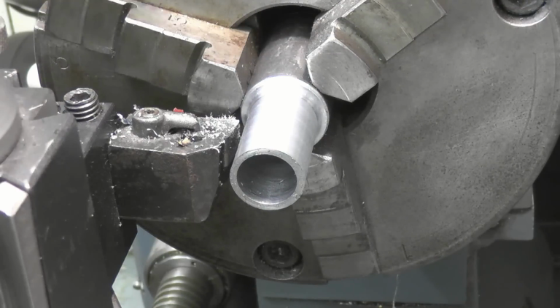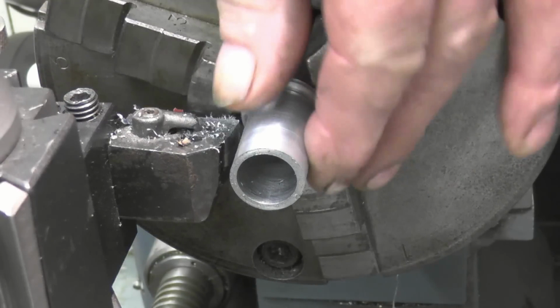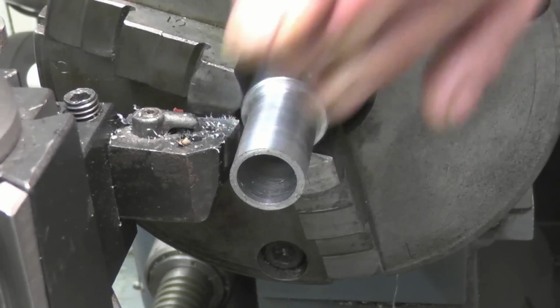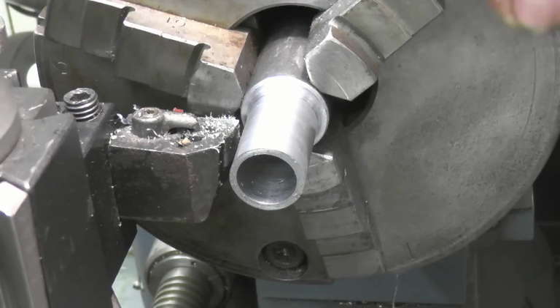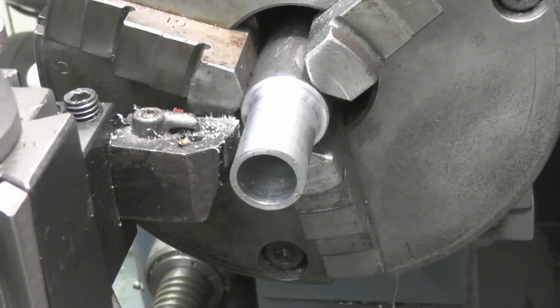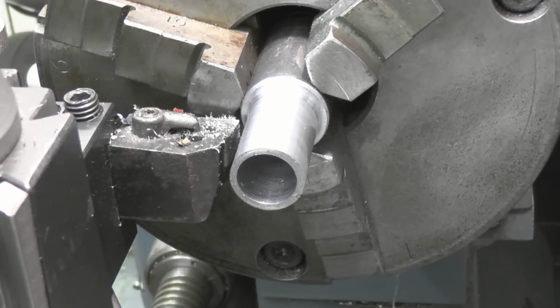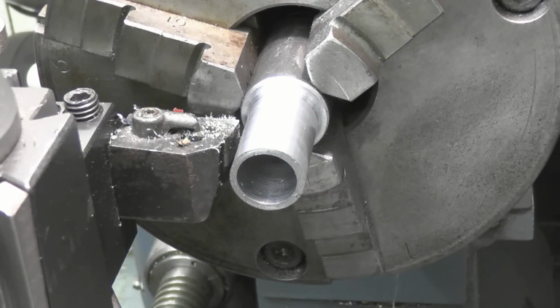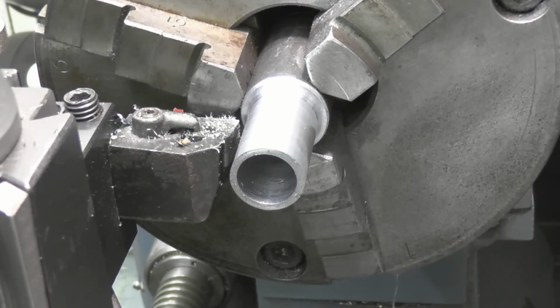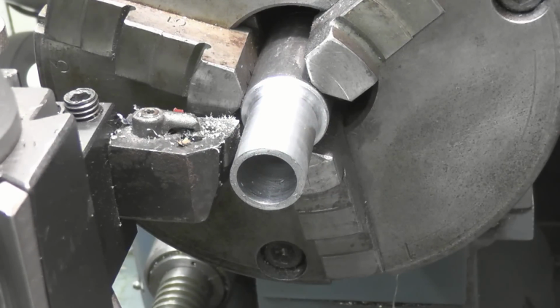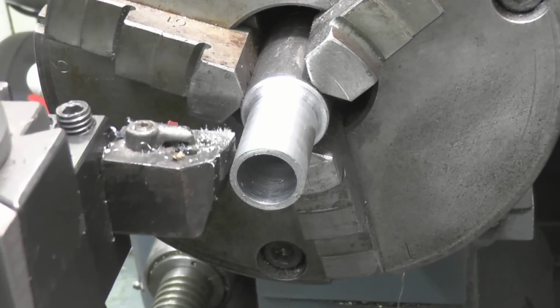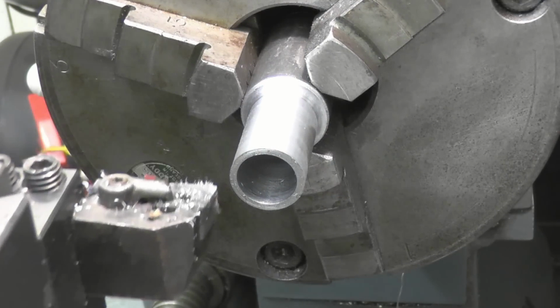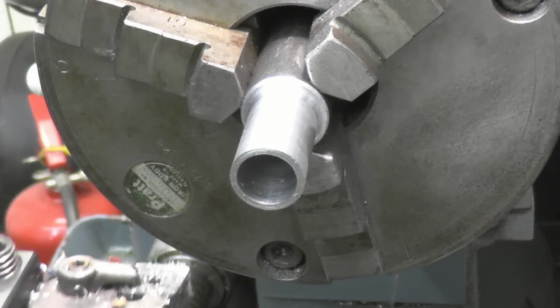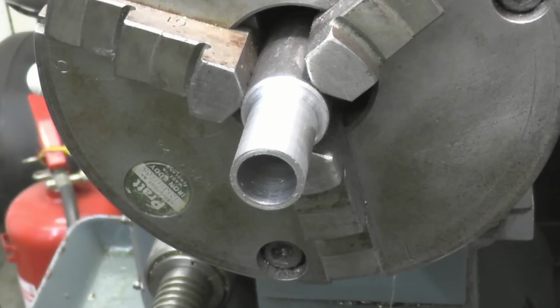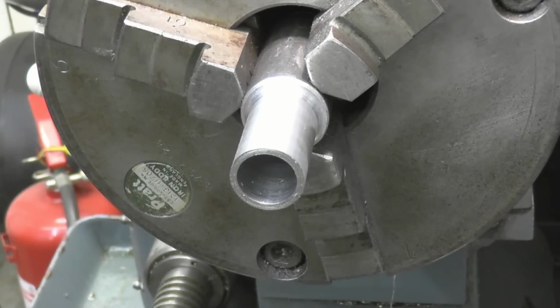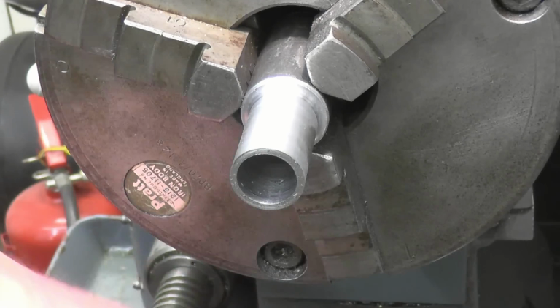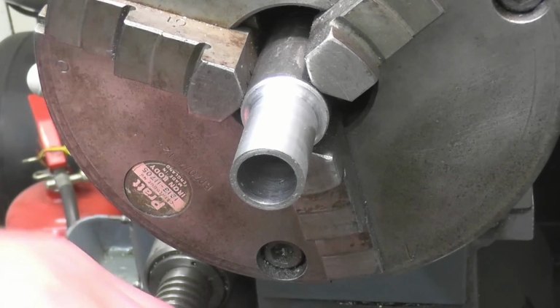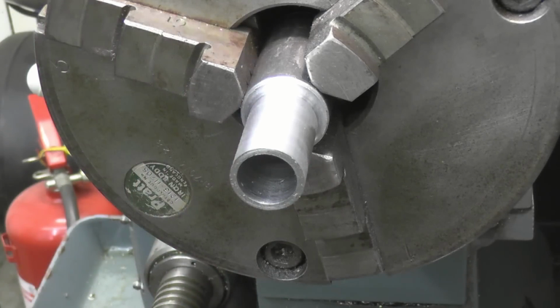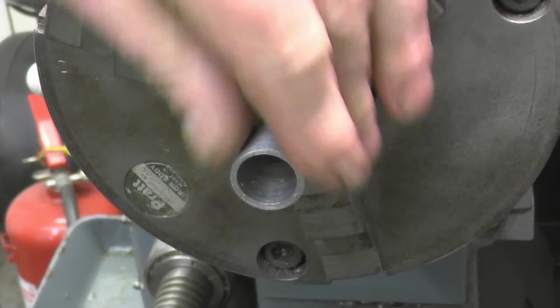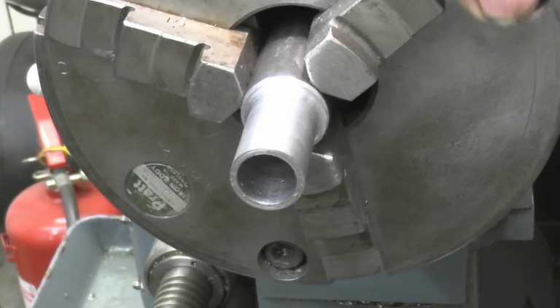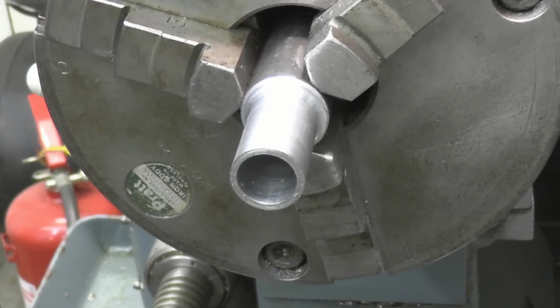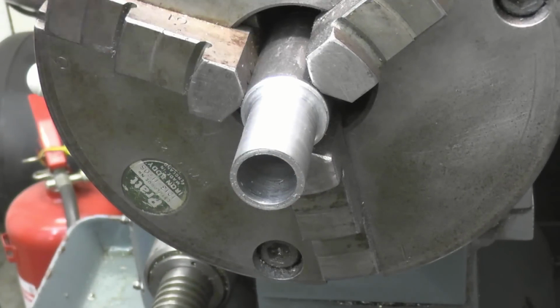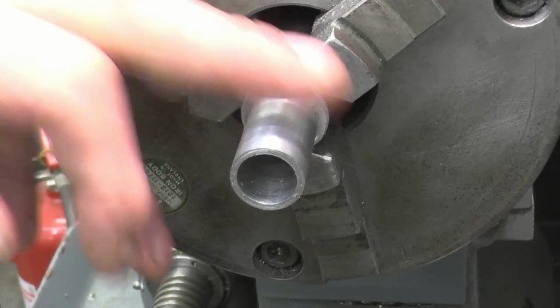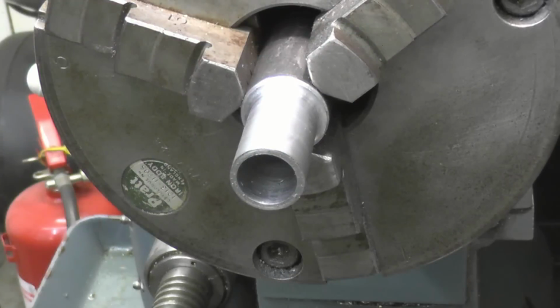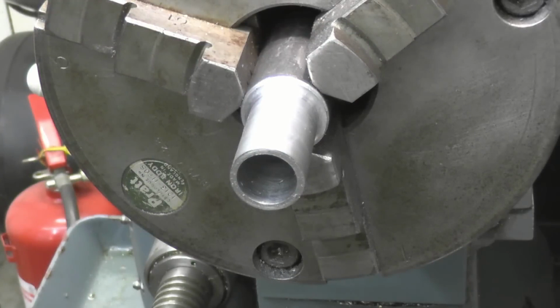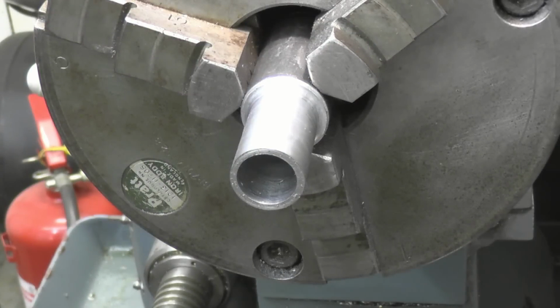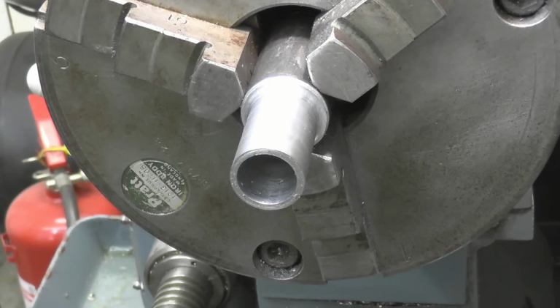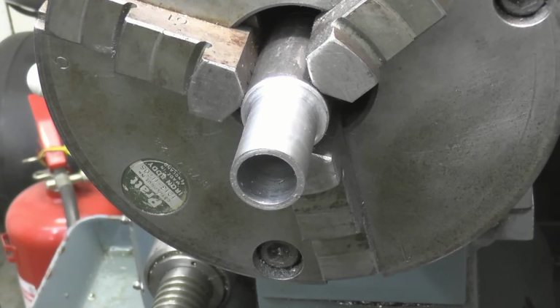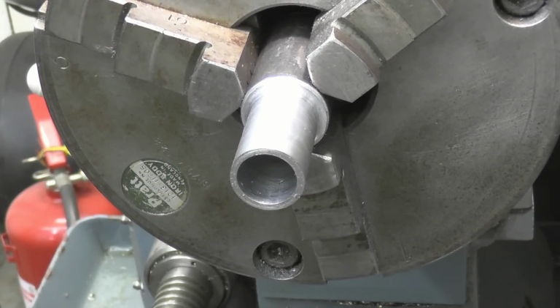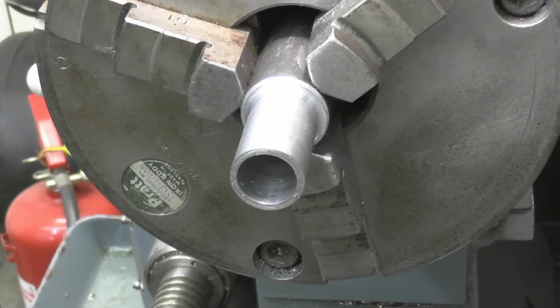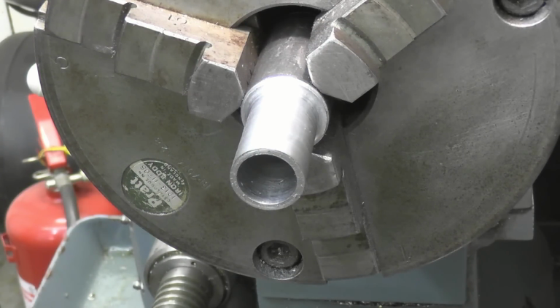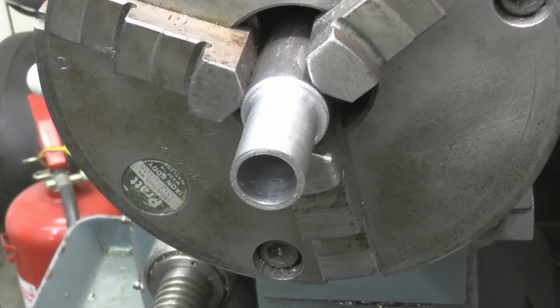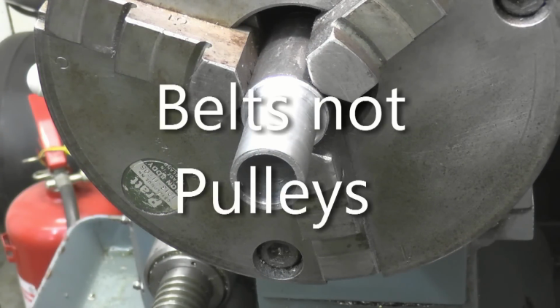That flapping noise in the air is actually the drive belt slapping off the casing. The belts need tightening — in fact the belts need replacing. The pulleys were quite rusty with the lathe standing, and the belts have done their job: they've polished the pulleys clean, and now the pulleys need replacing too.